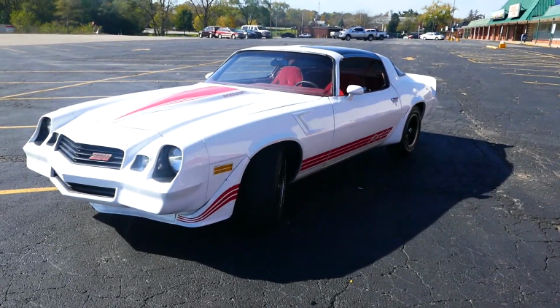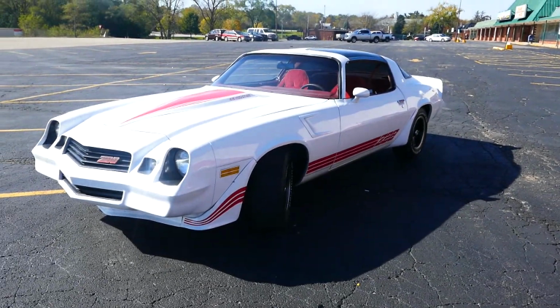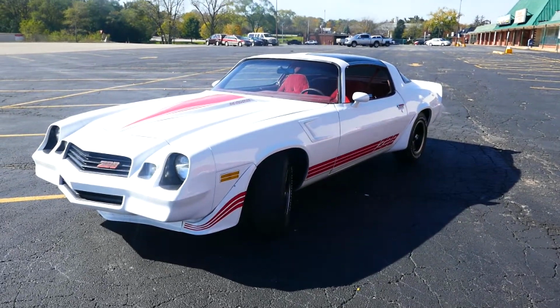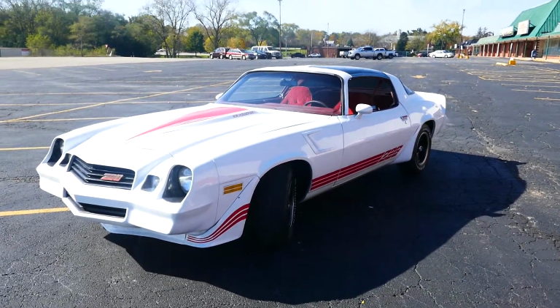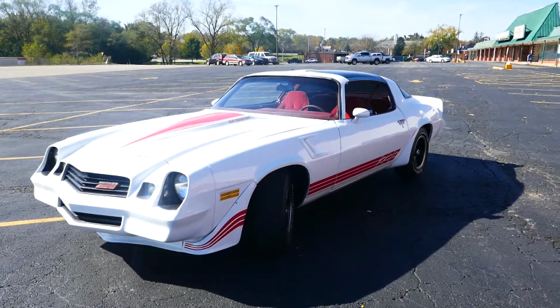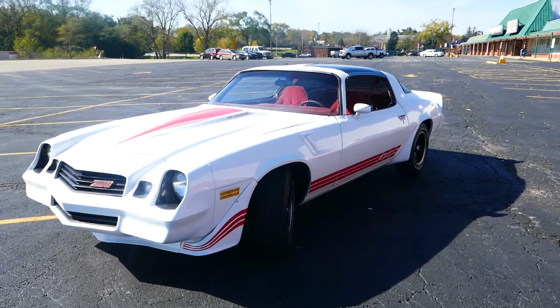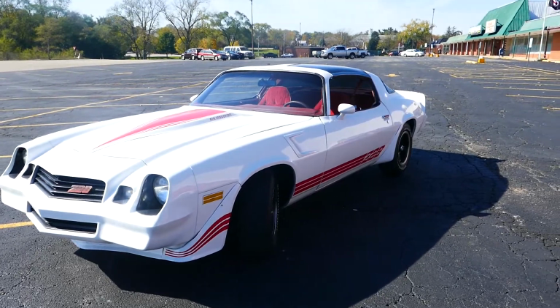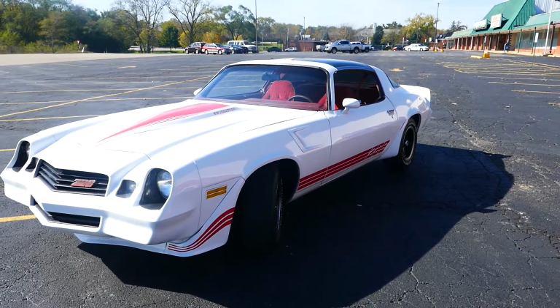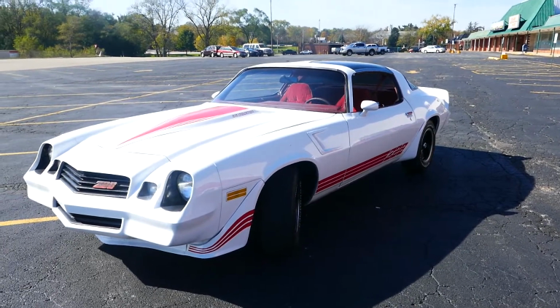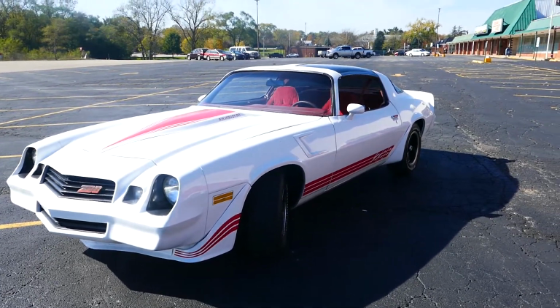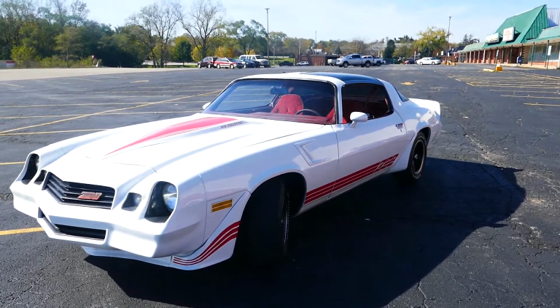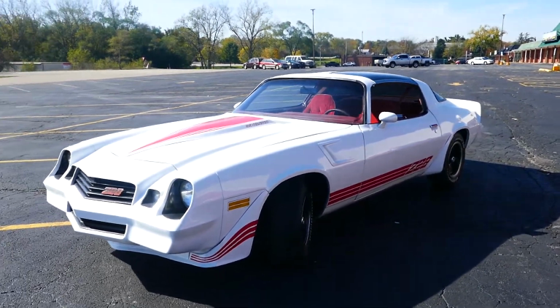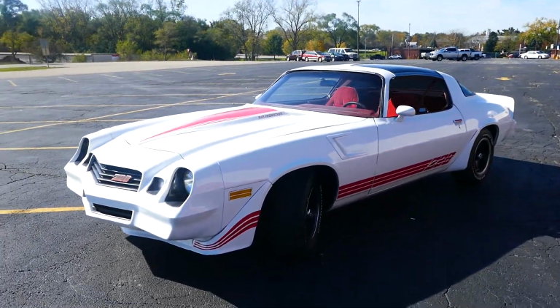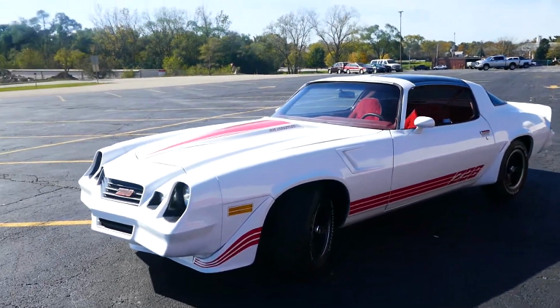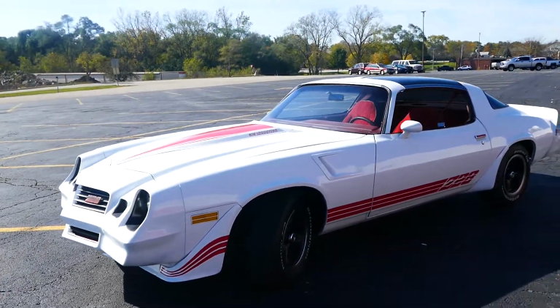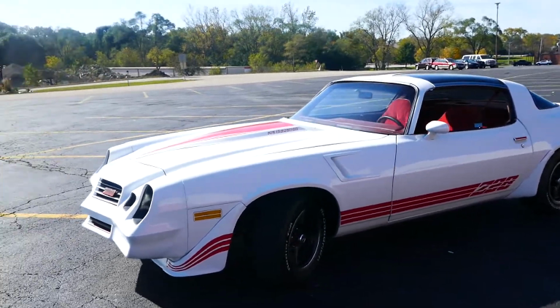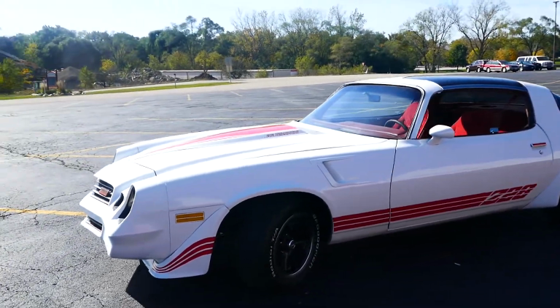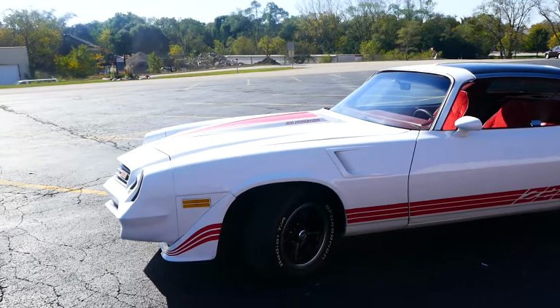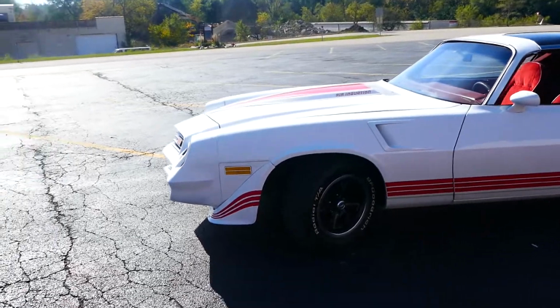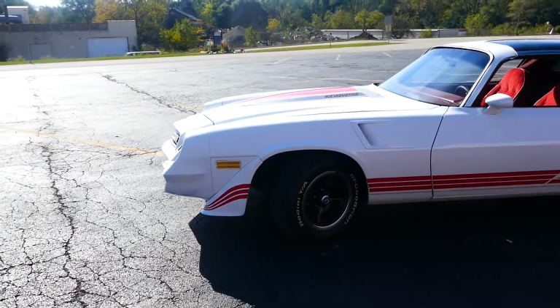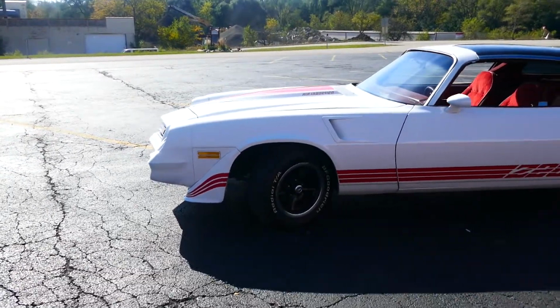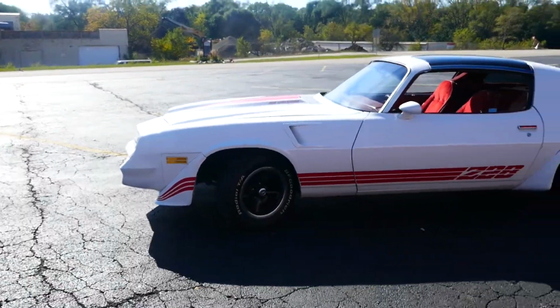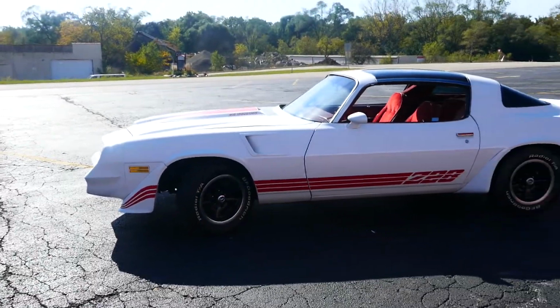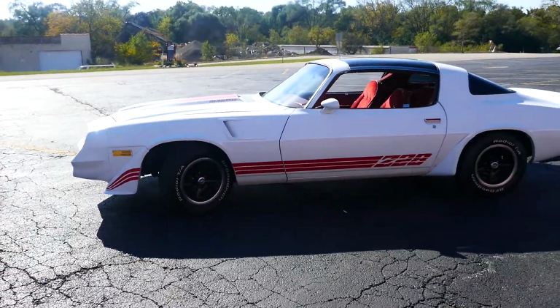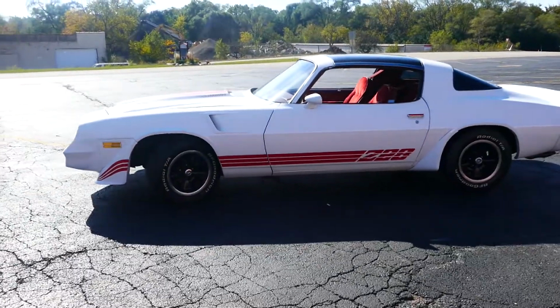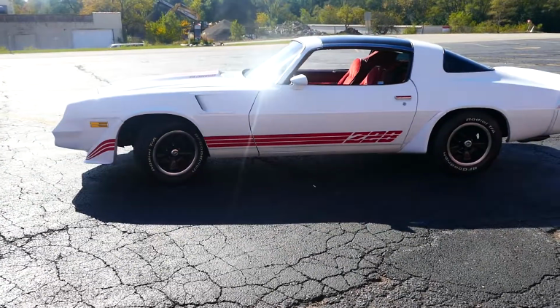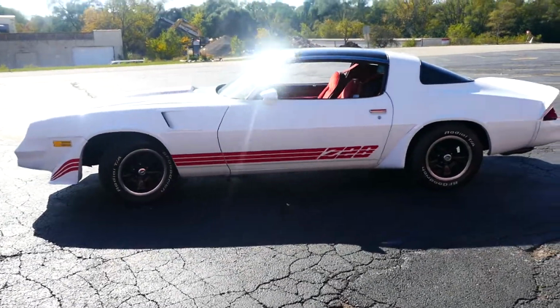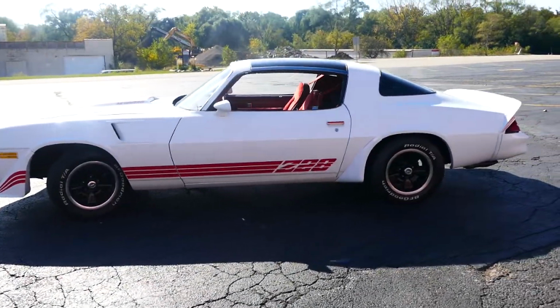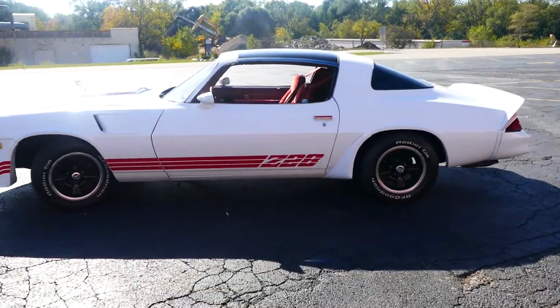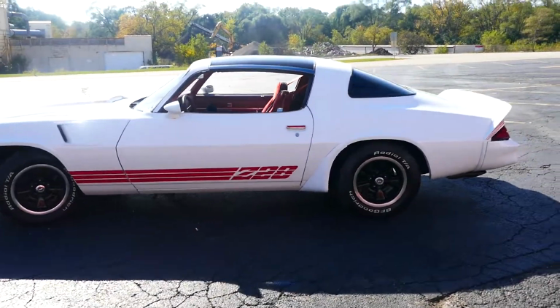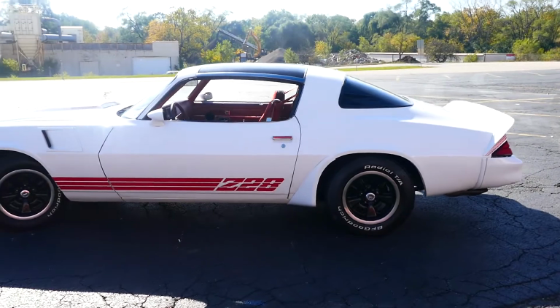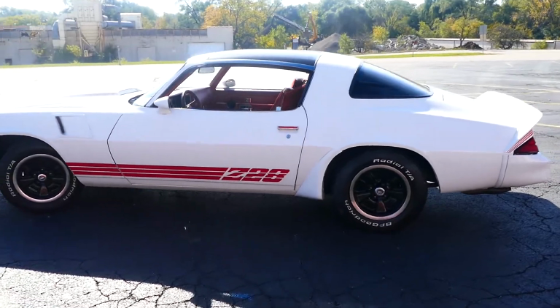This car is priced to sell. You can see the price on our website, nsclassics.com. It's a great car if you're looking to start going to car shows.